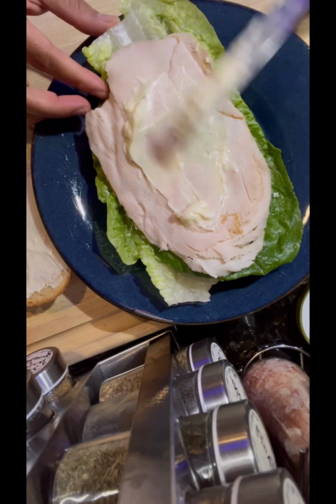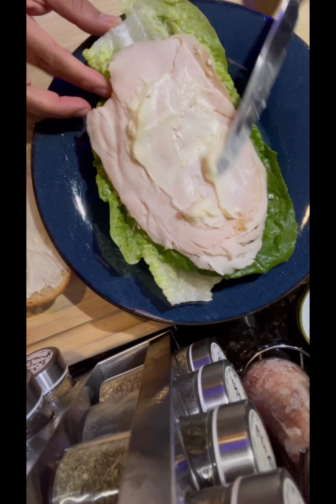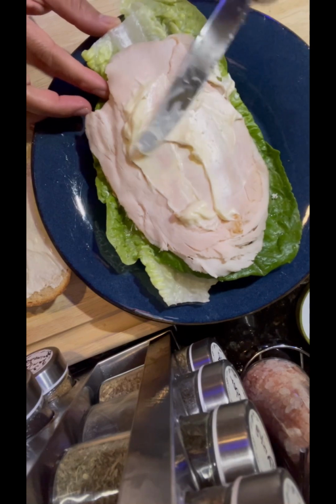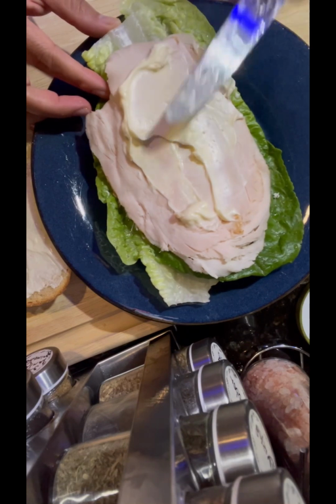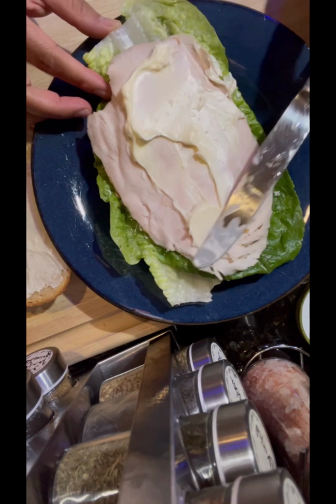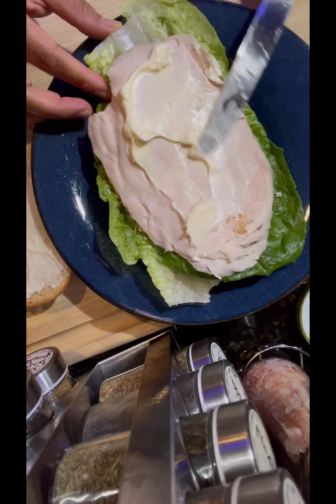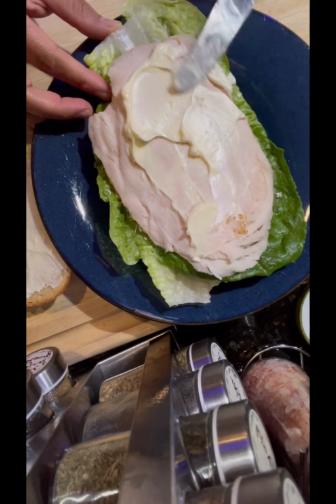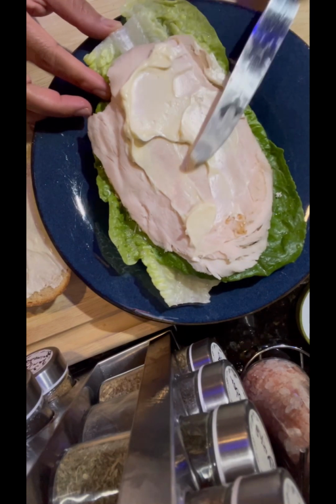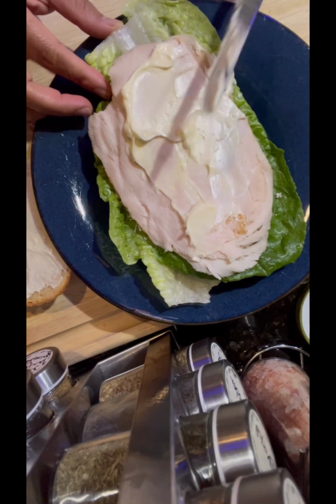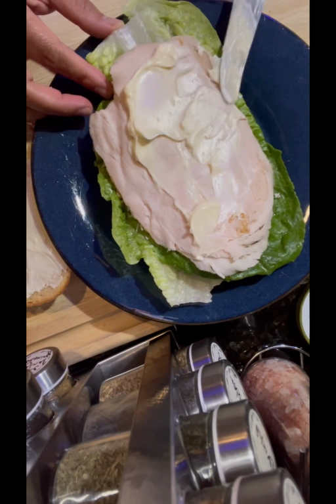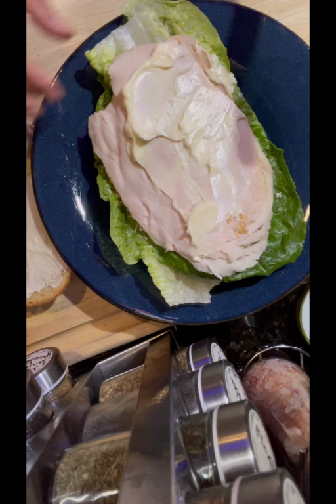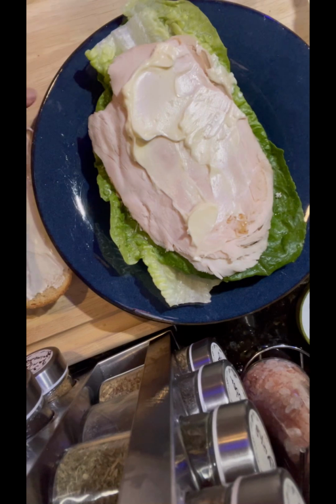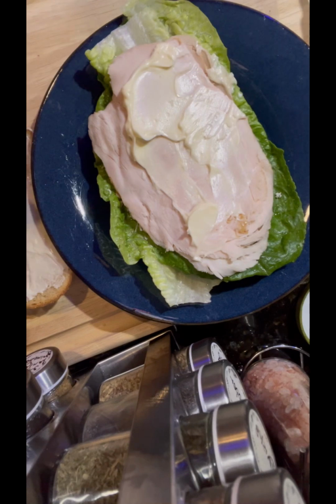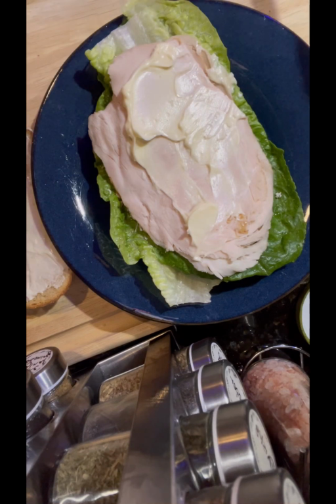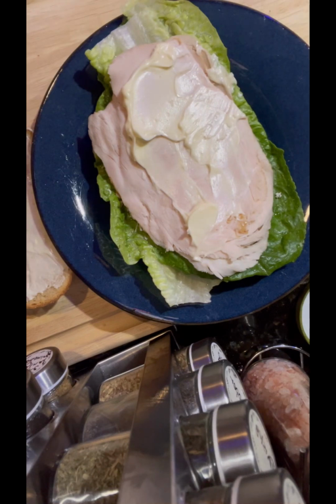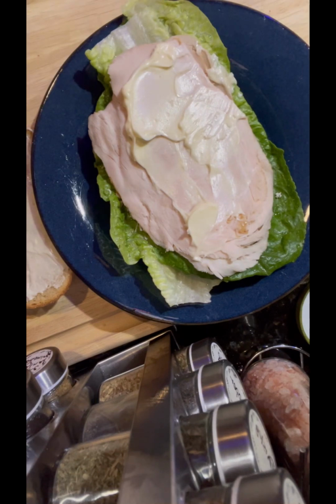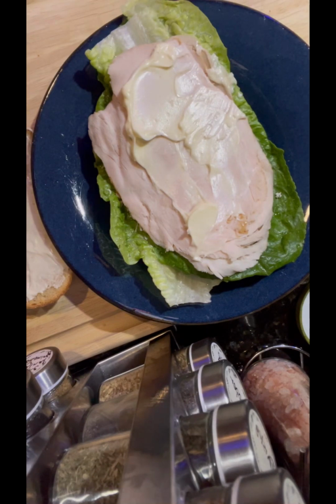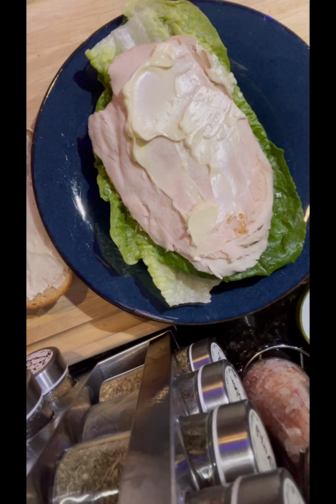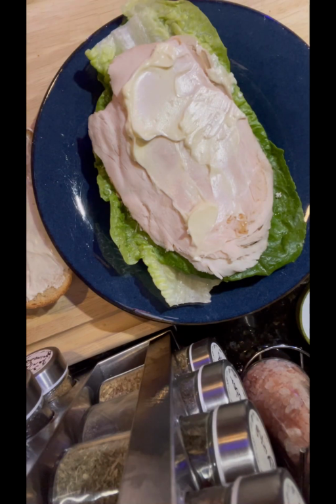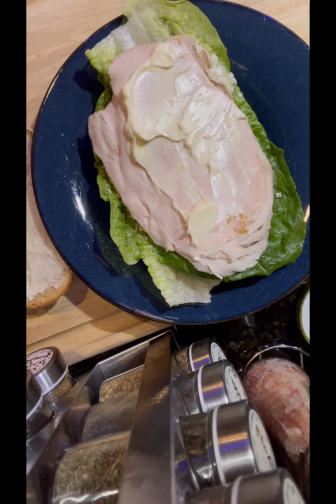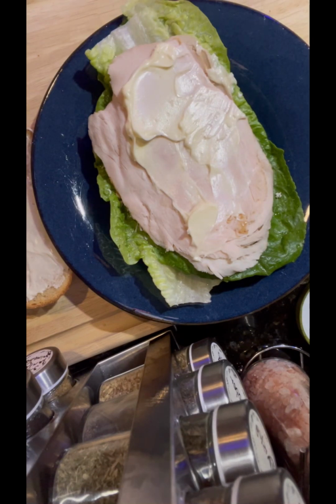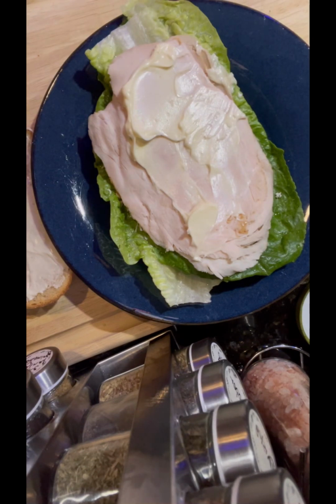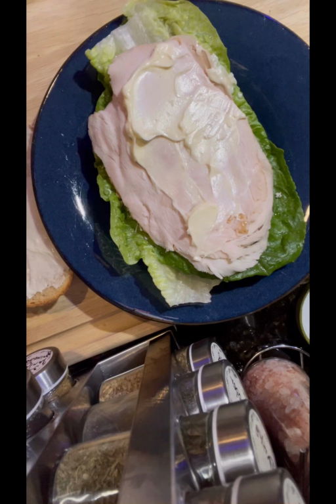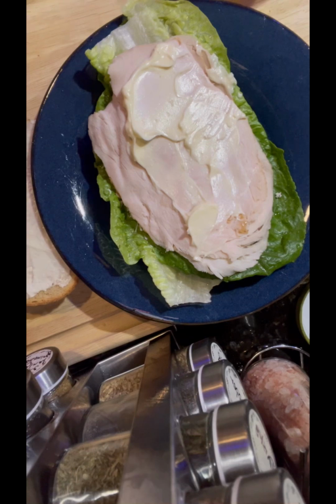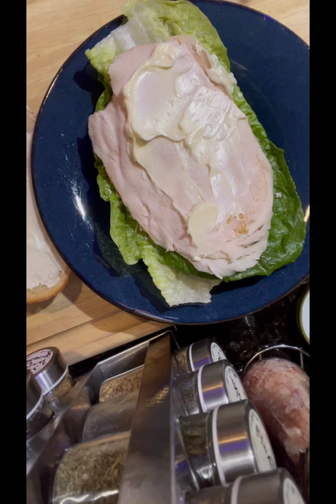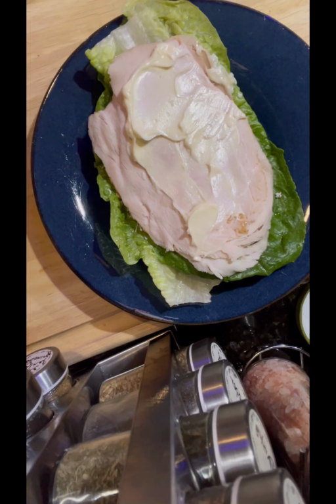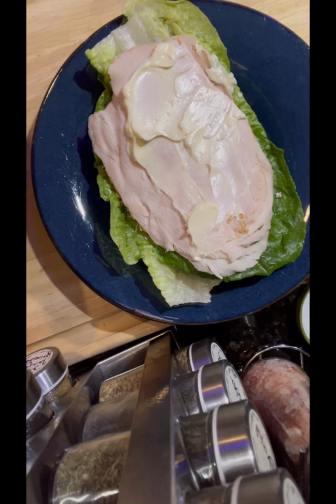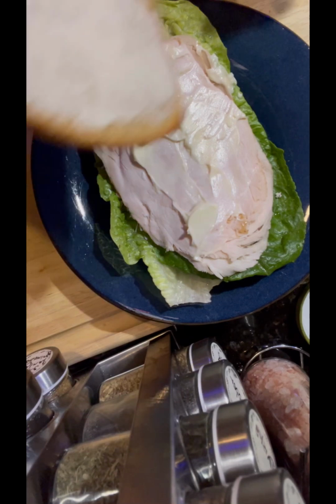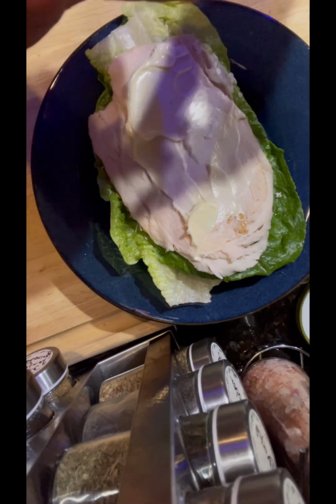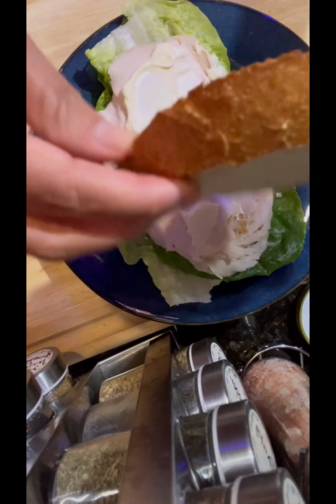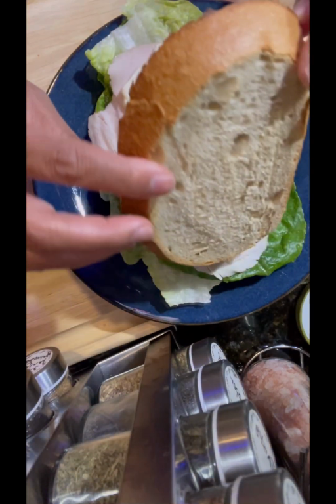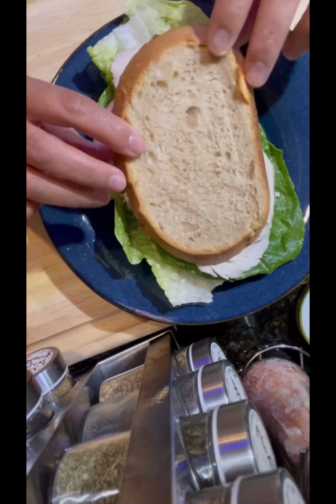We're finishing putting the olive oil mayo here. In a bit I will be cutting up some banana — I'm choosing banana as his fruit for today.